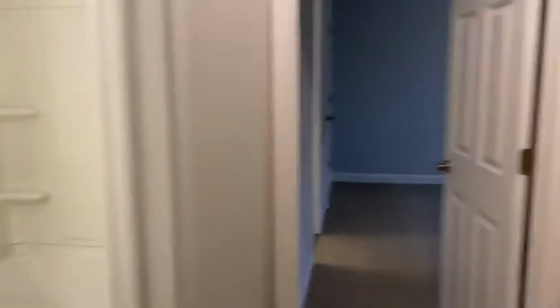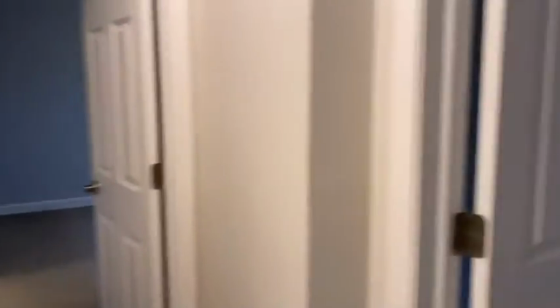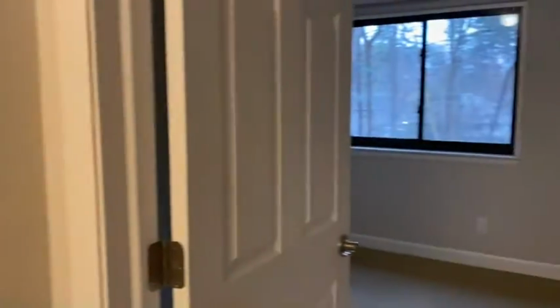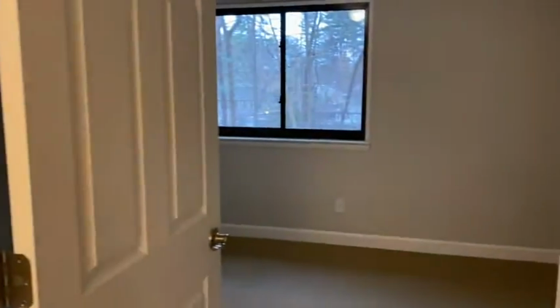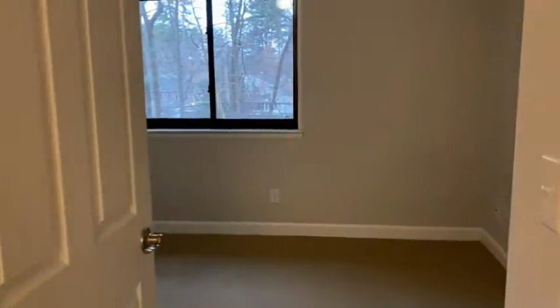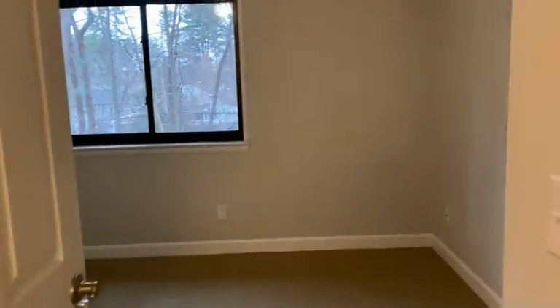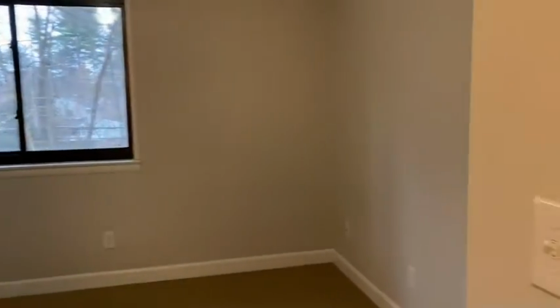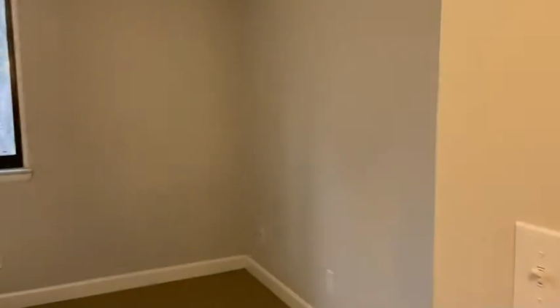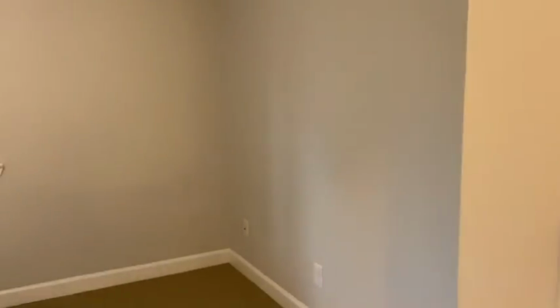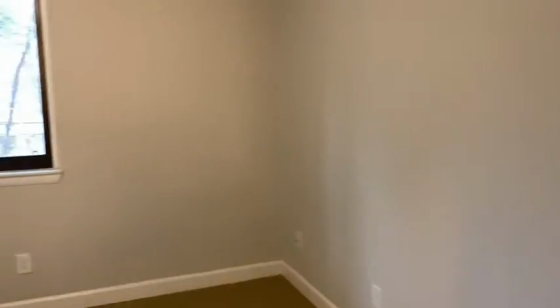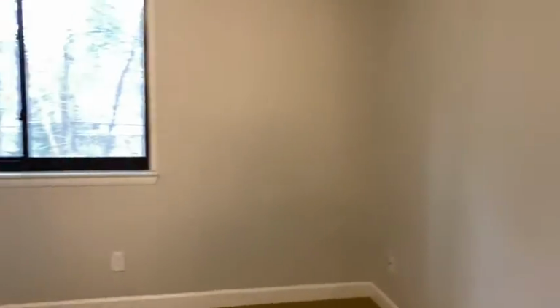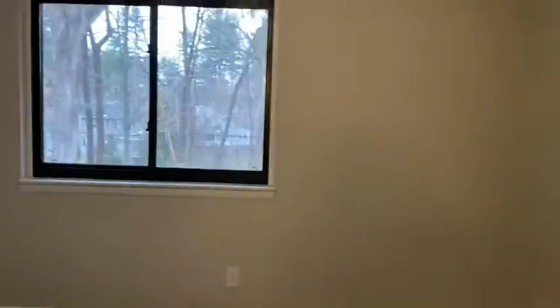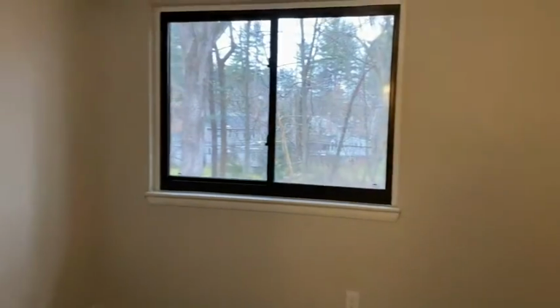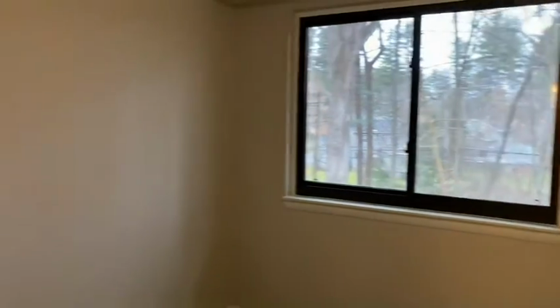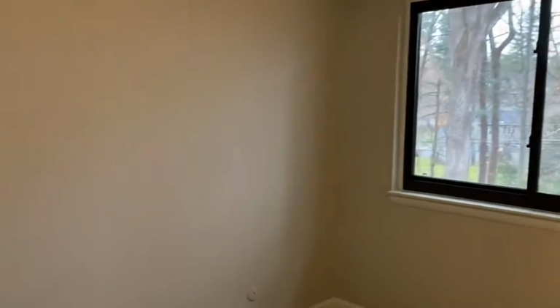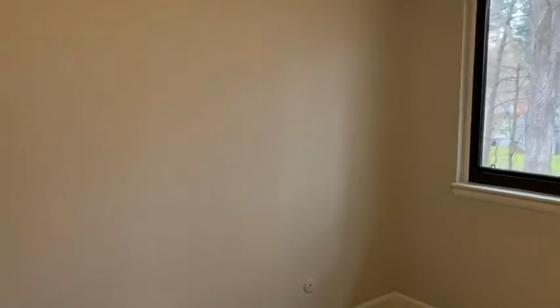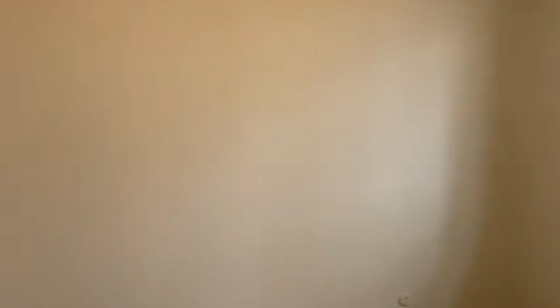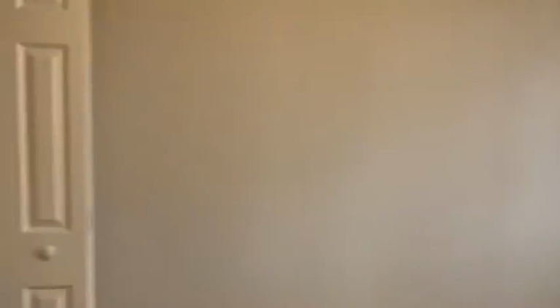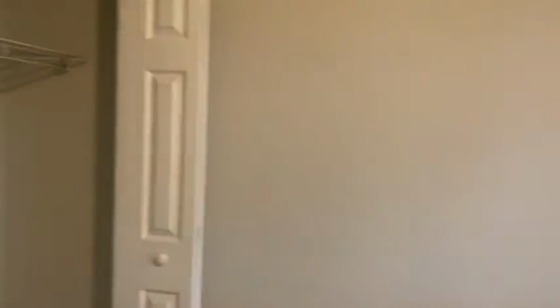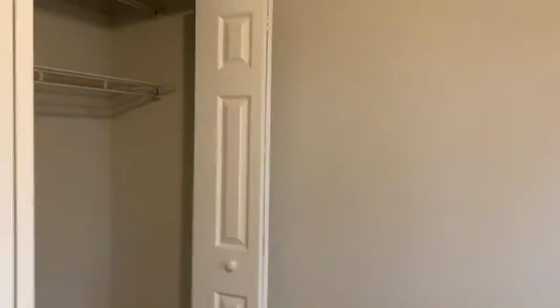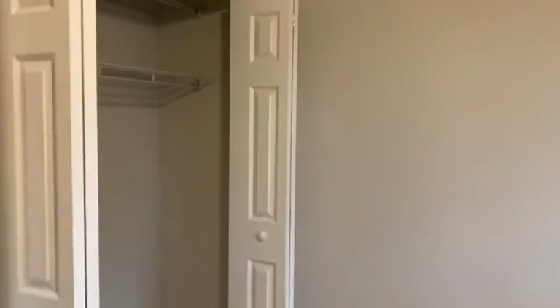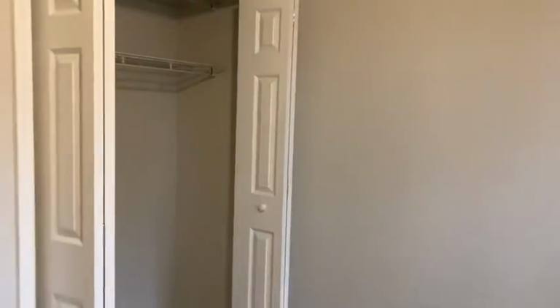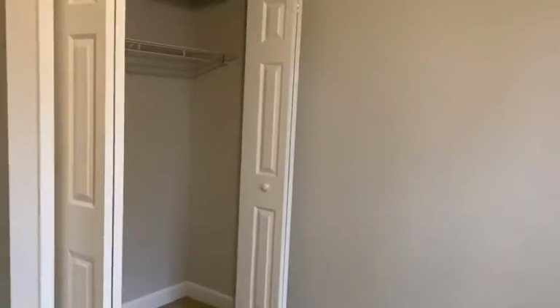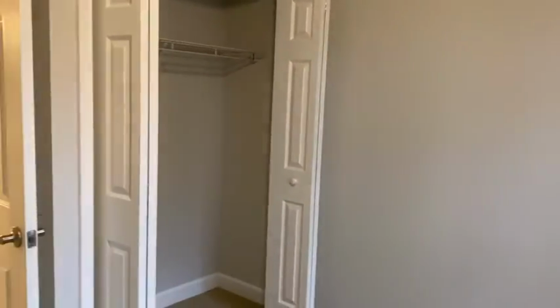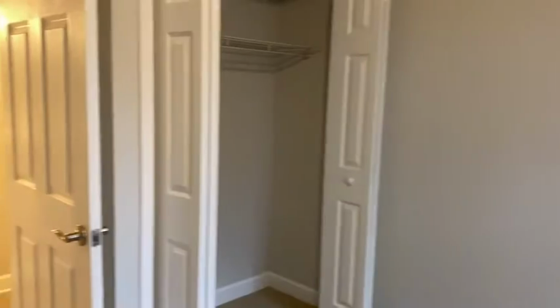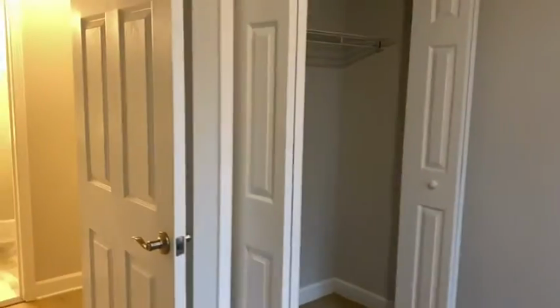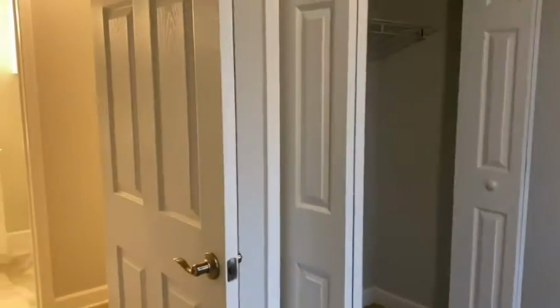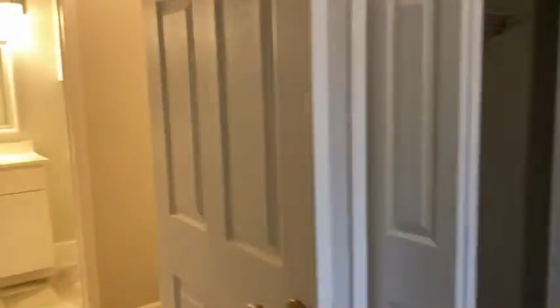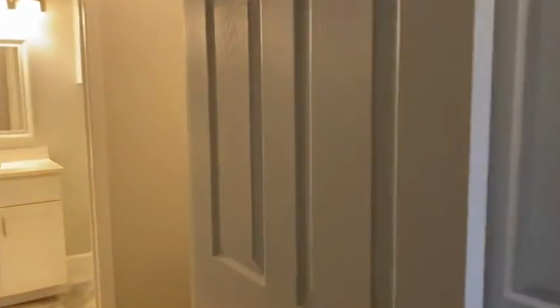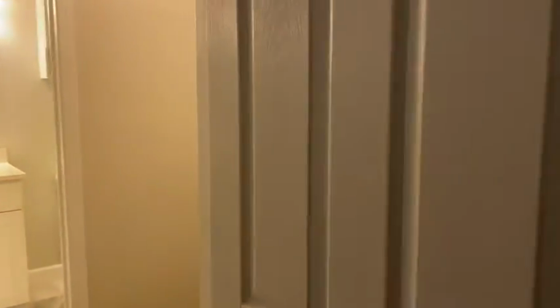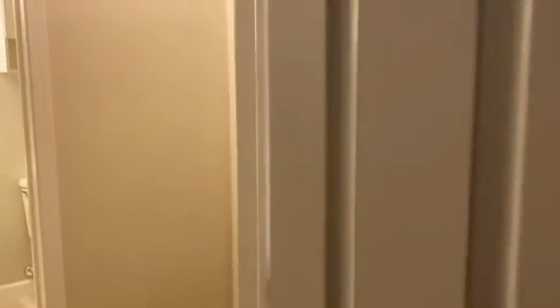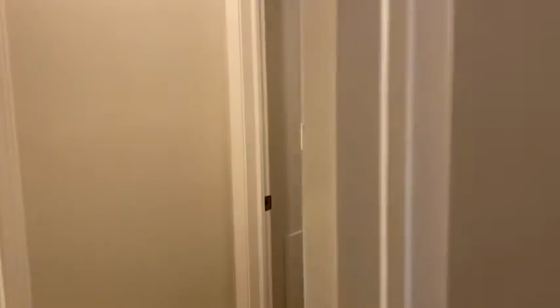Your second bedroom here is easily a full or queen size bedroom with a wall closet. Nice big space in here. Lots of wall space in all the rooms.